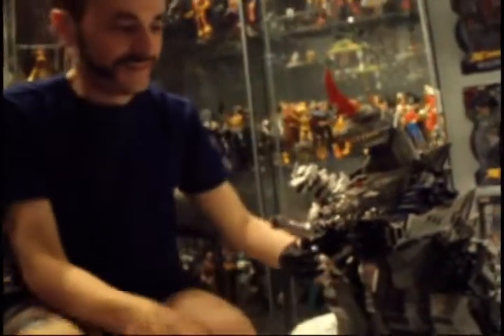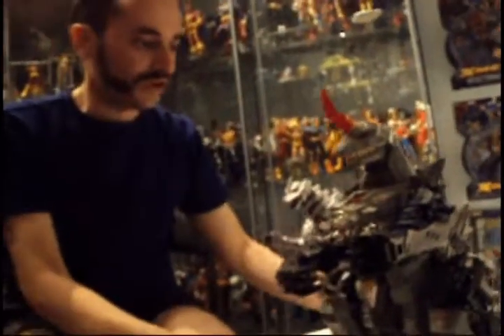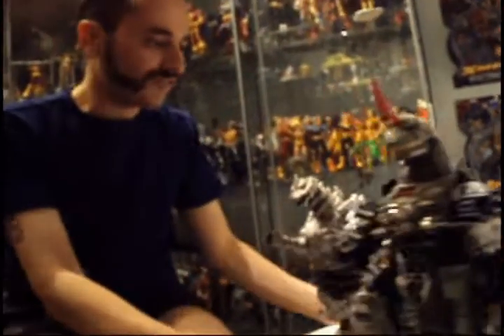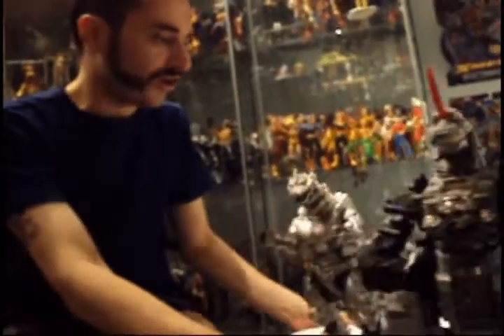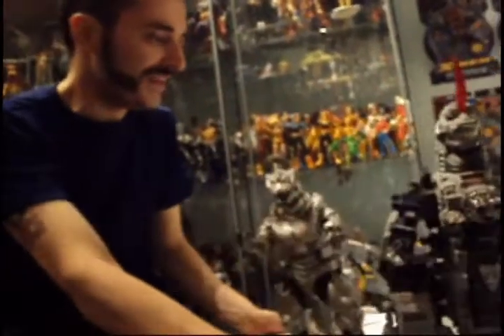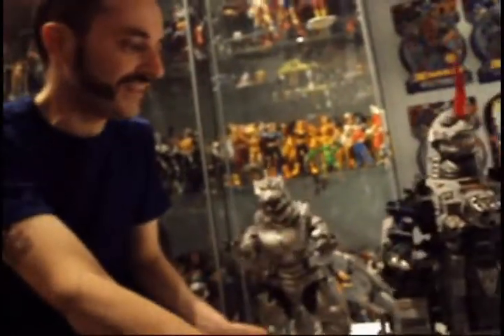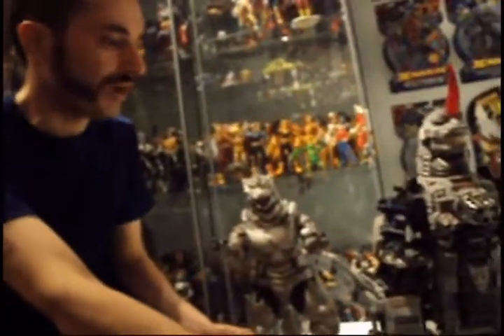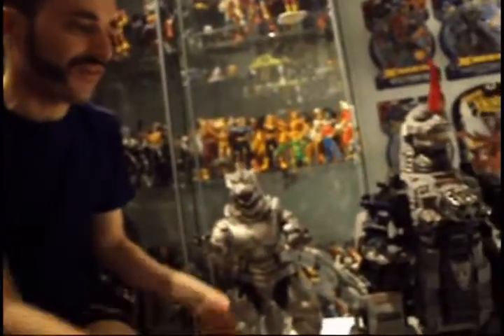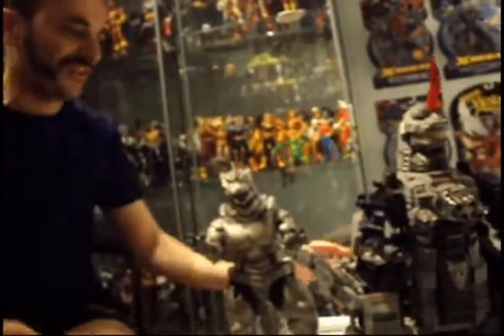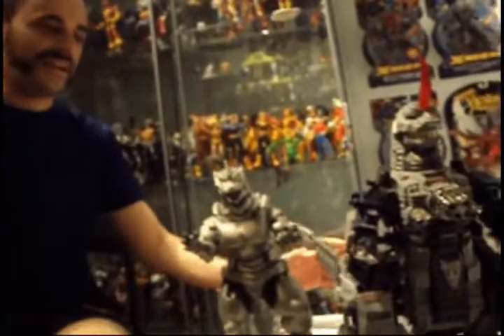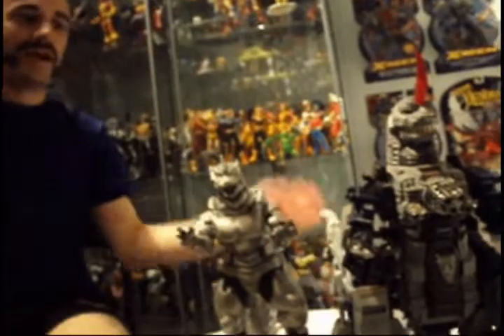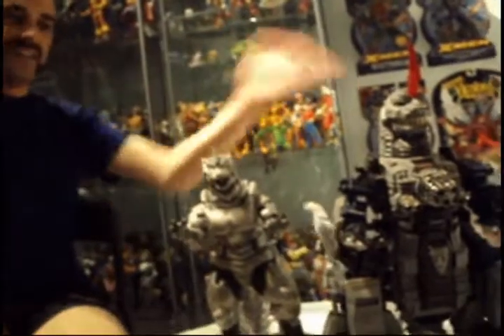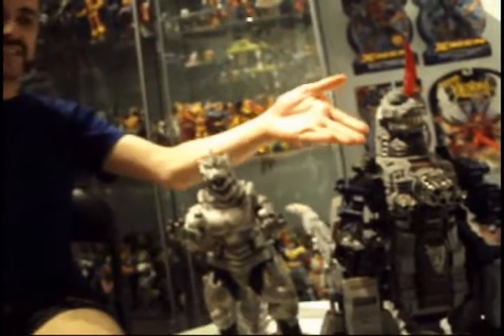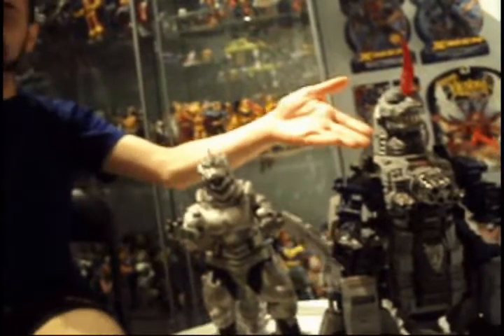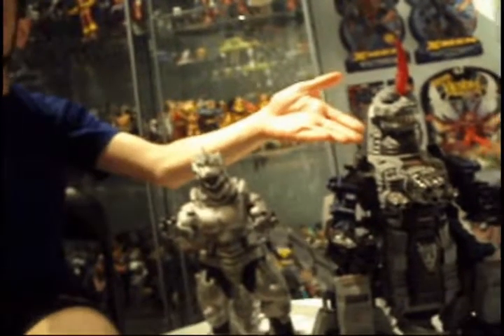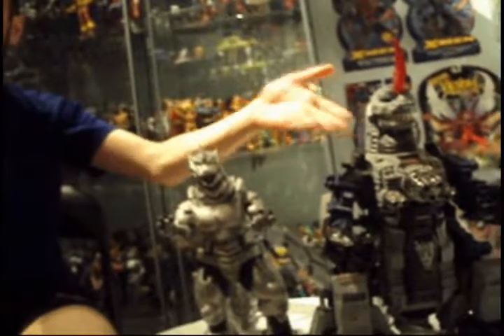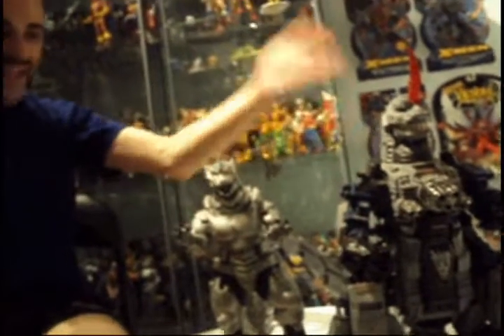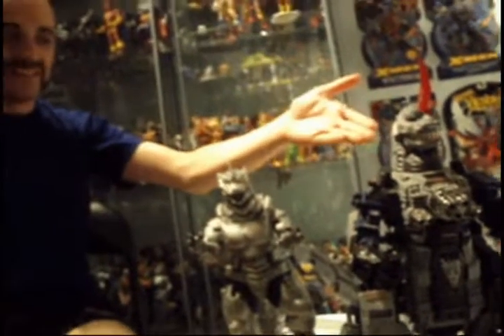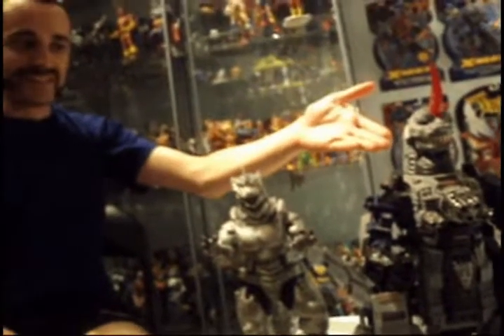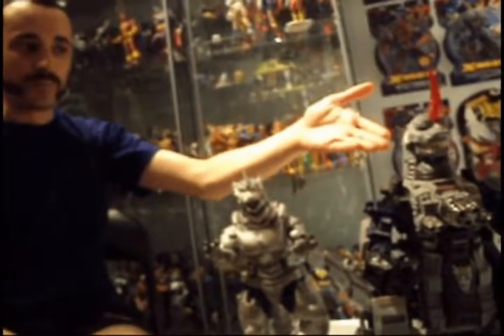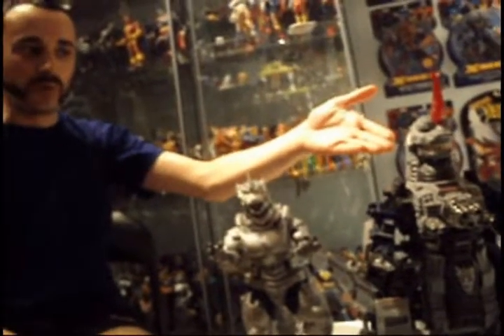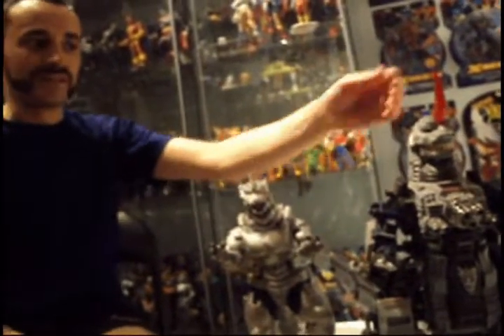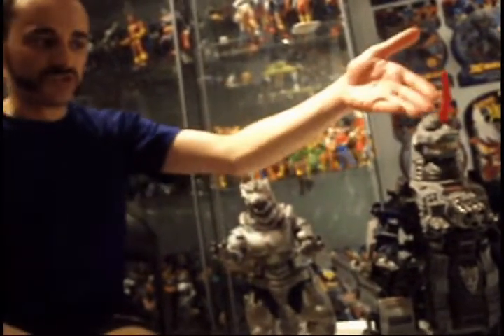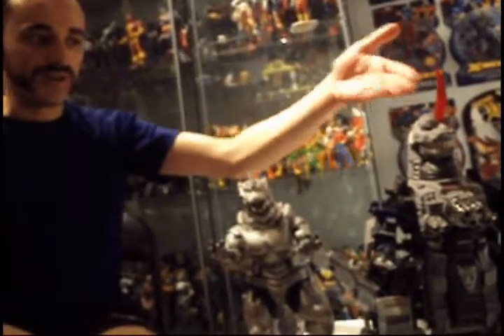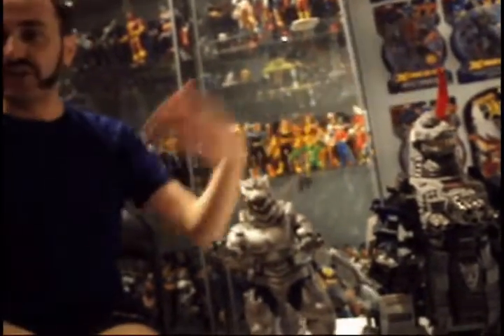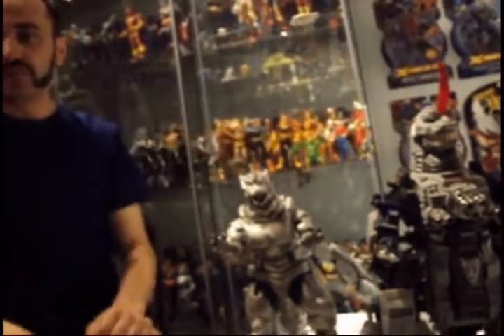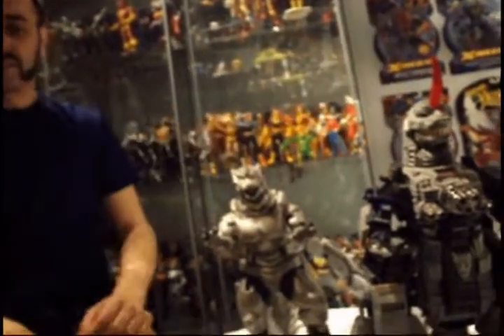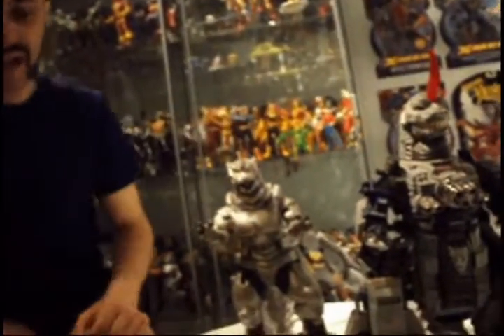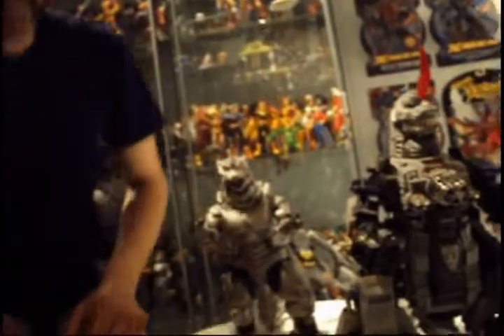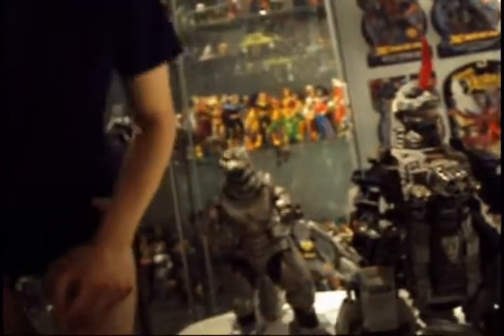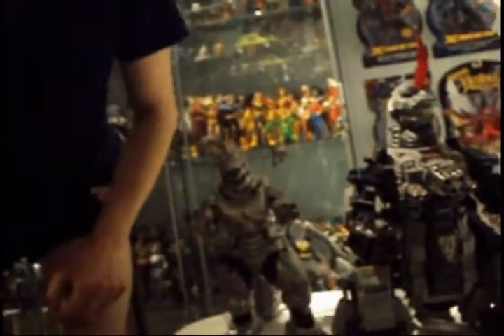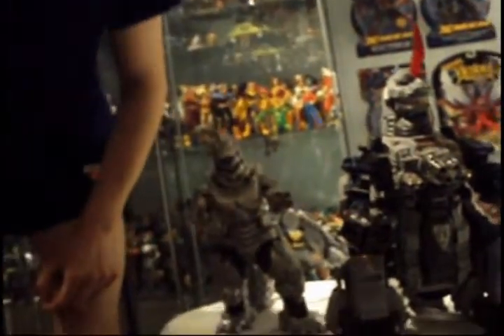The Godfather is going to talk about Godzilla and this counterpart Zoid figure, and I'll be back in a jiffy.